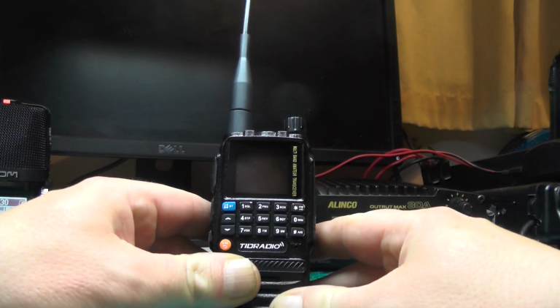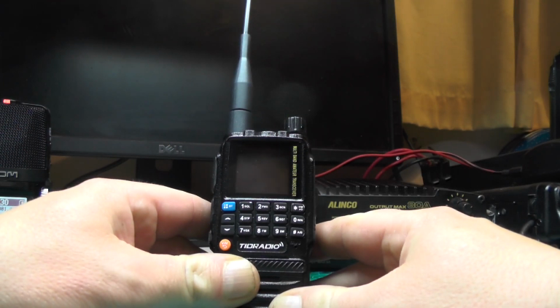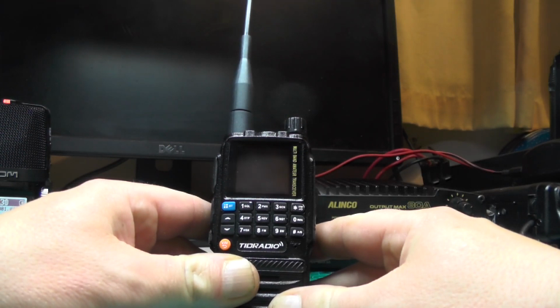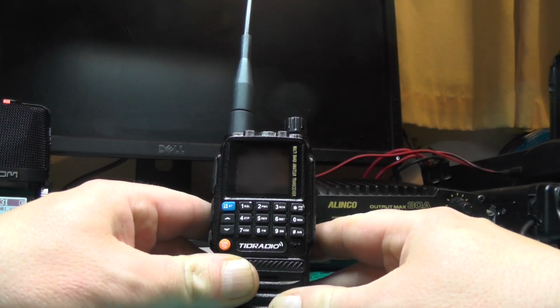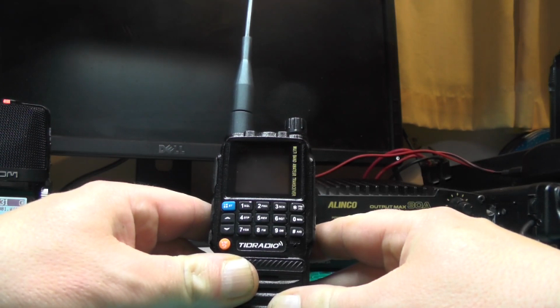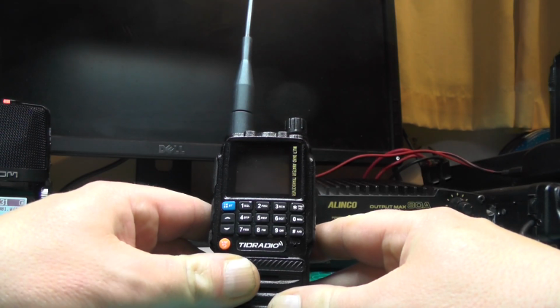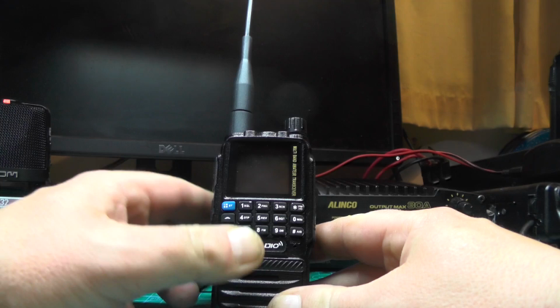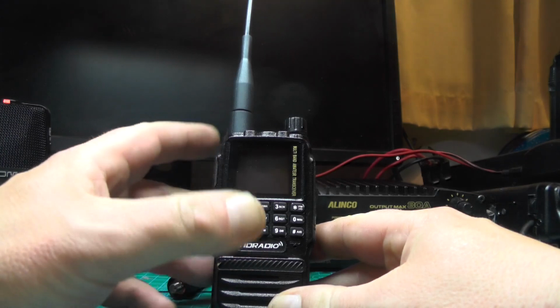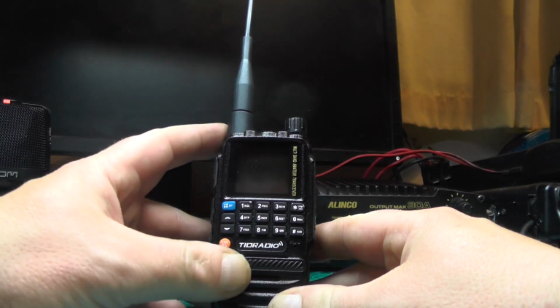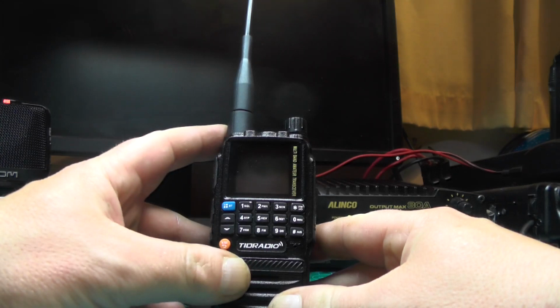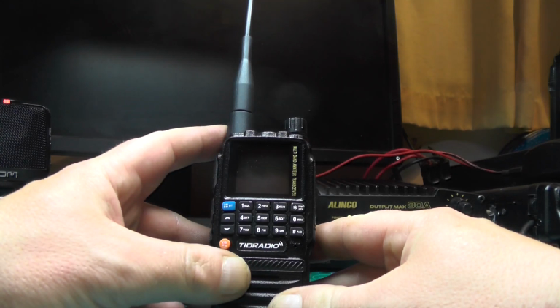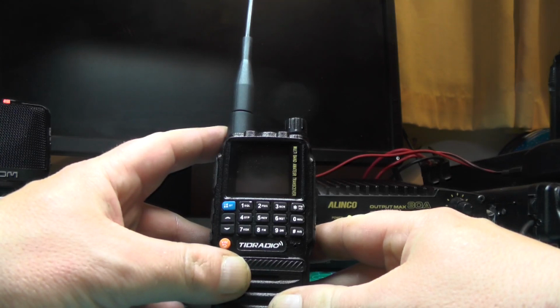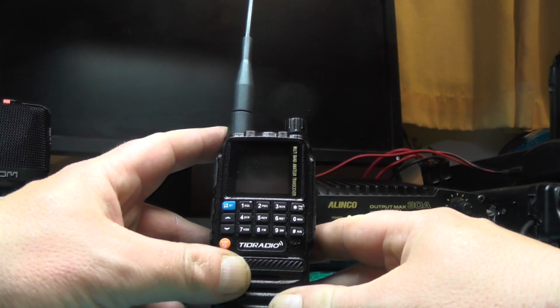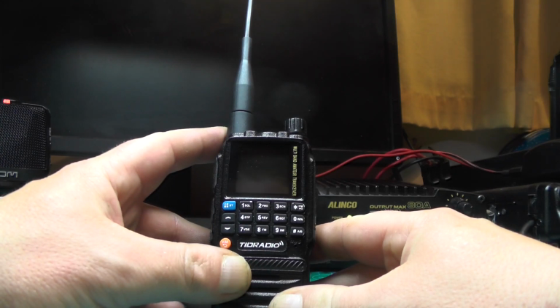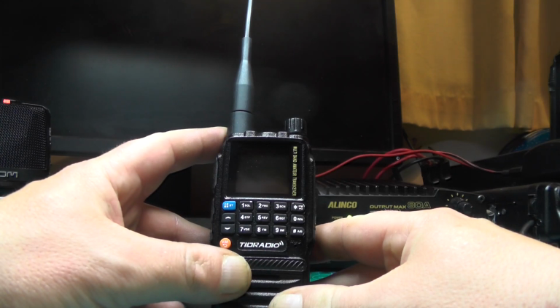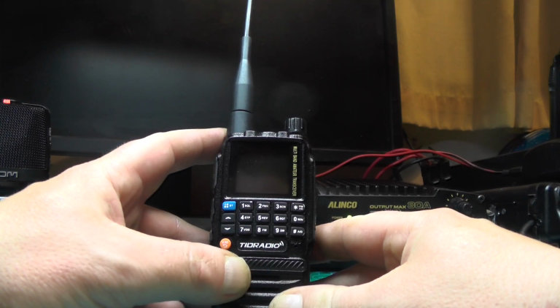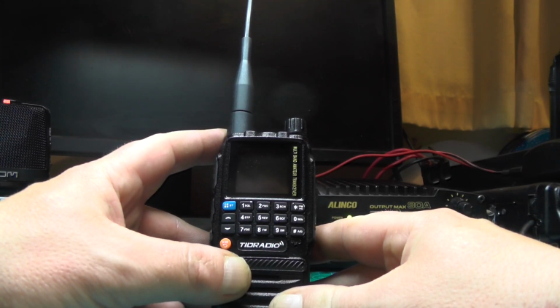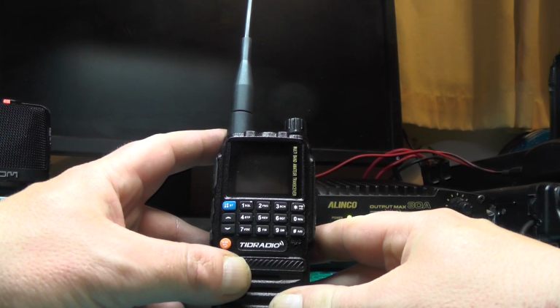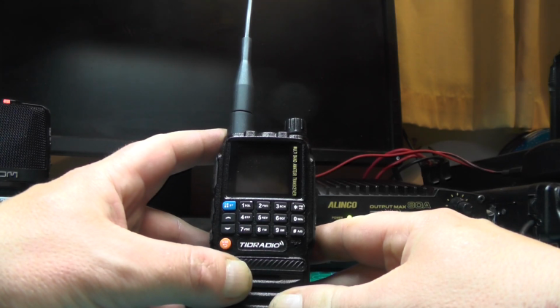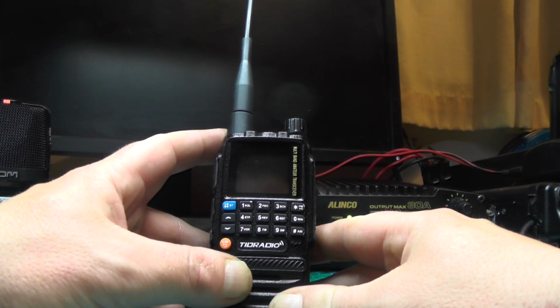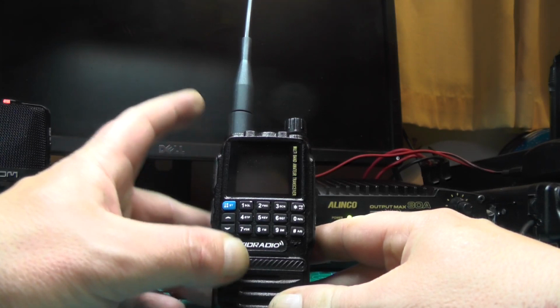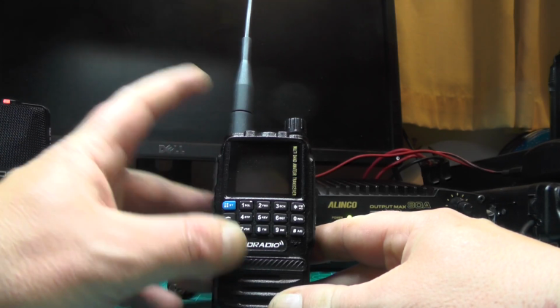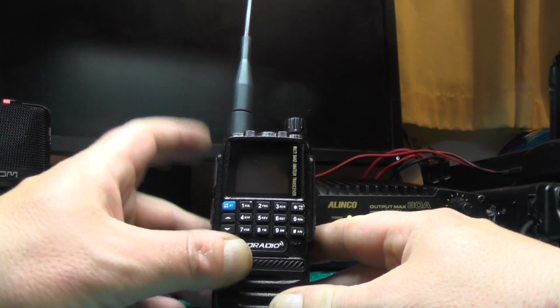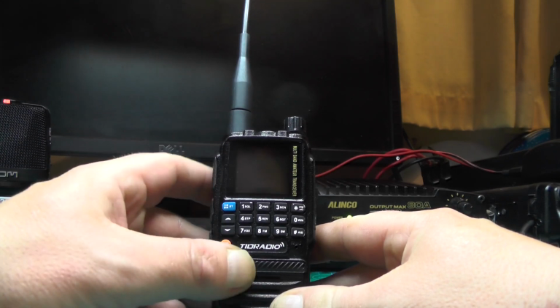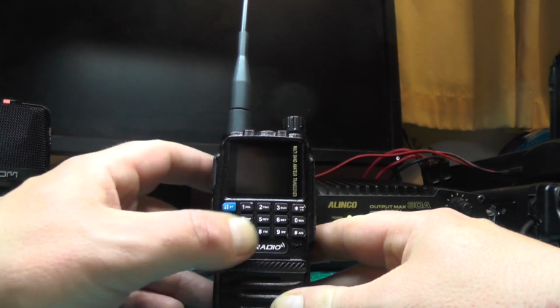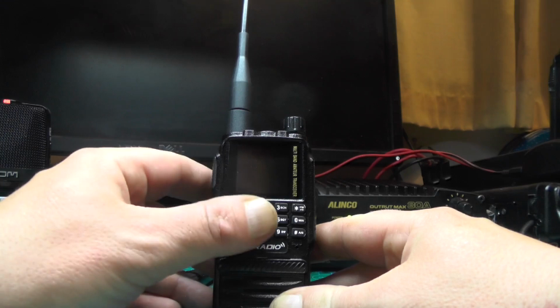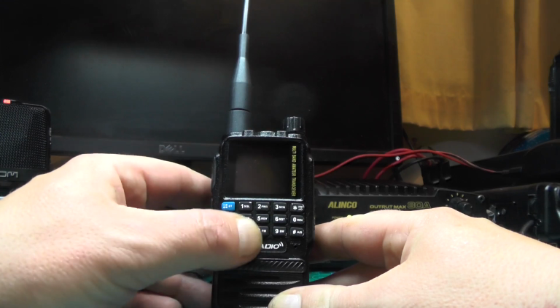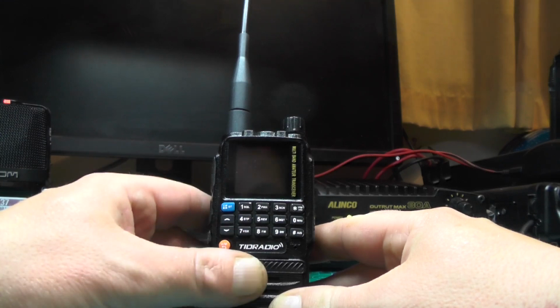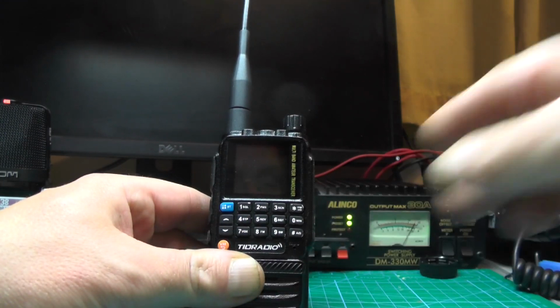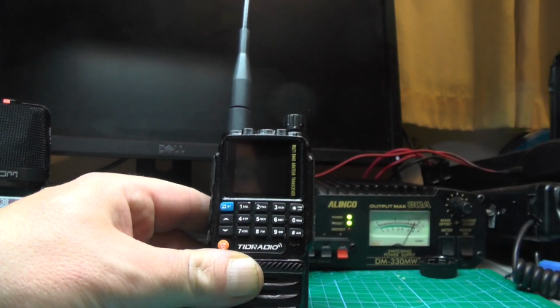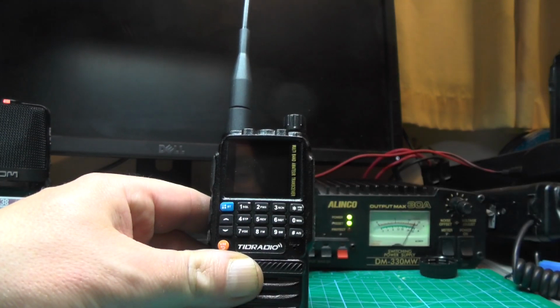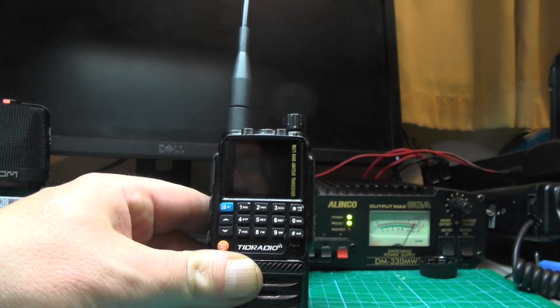You can program it via CHIRP, you can program it via the Bluetooth or the OD Master app. You can also program it with the front panel. I'll show you all of them in the video.